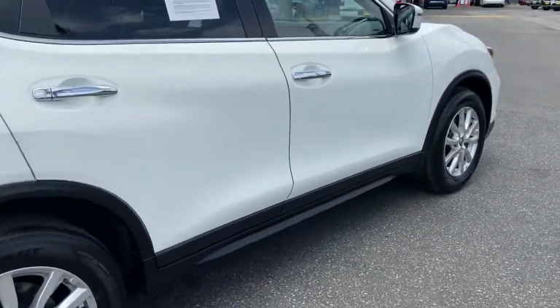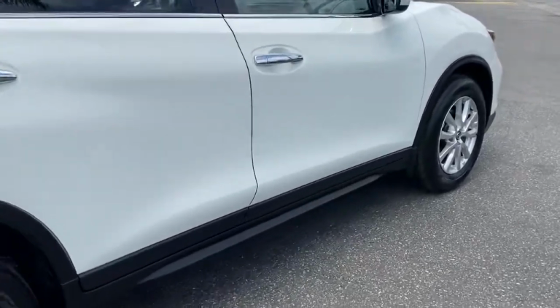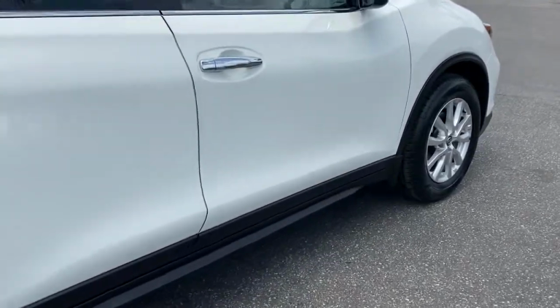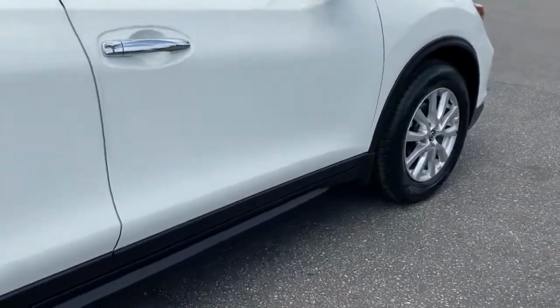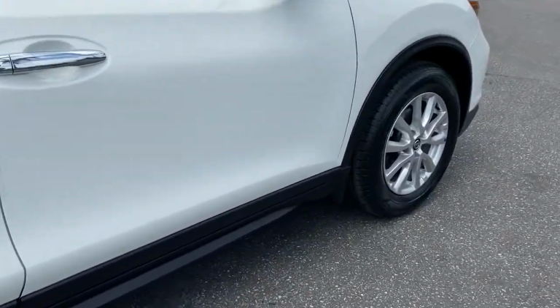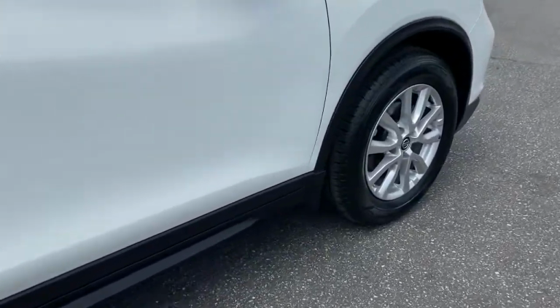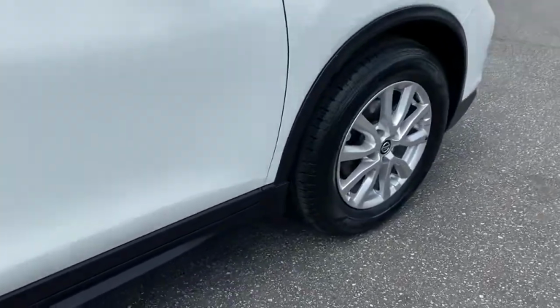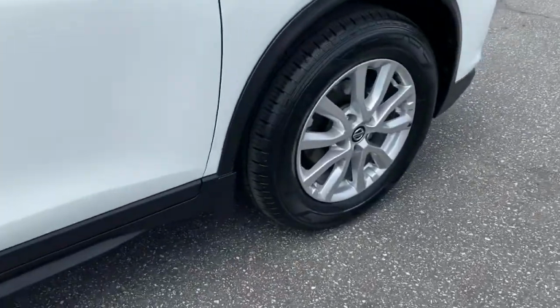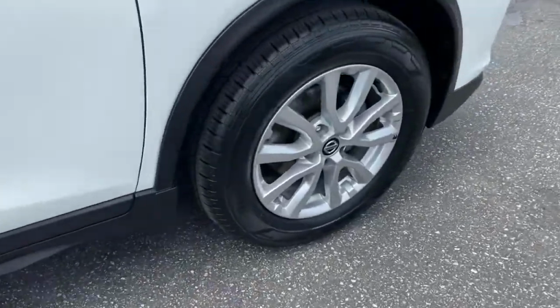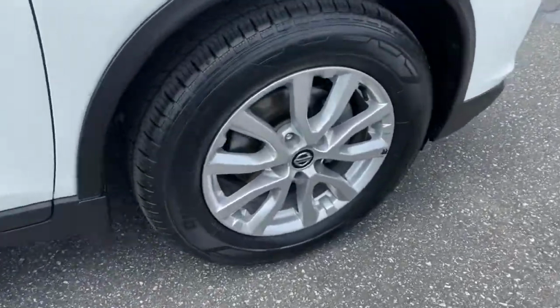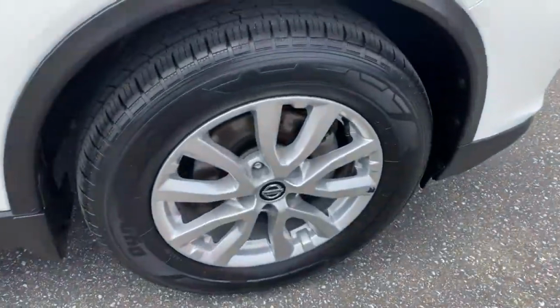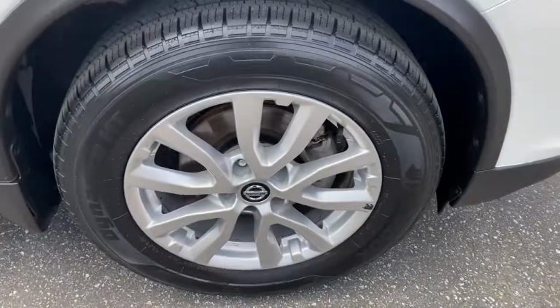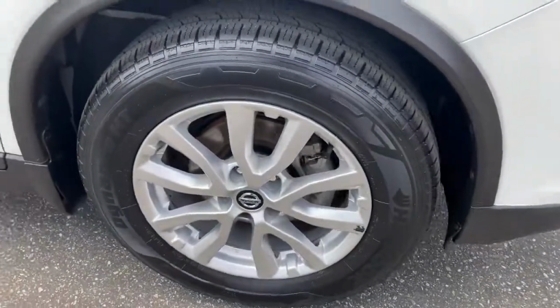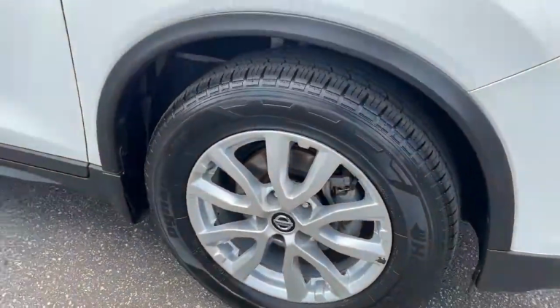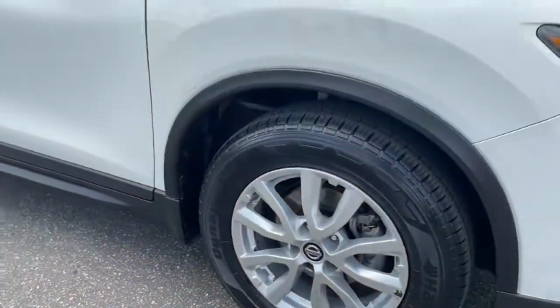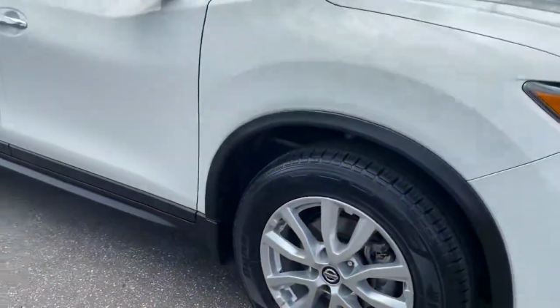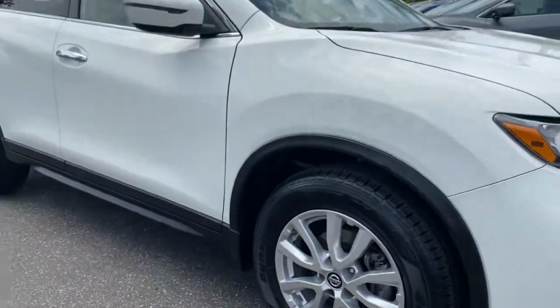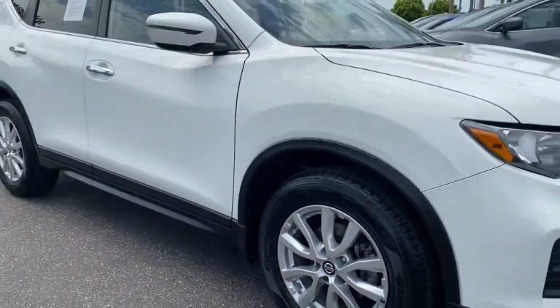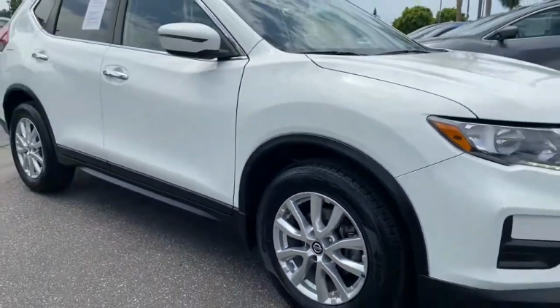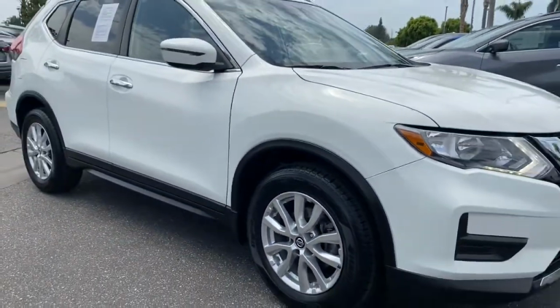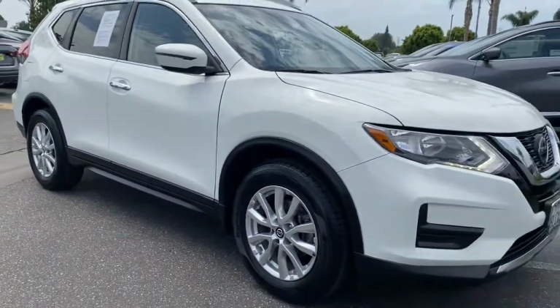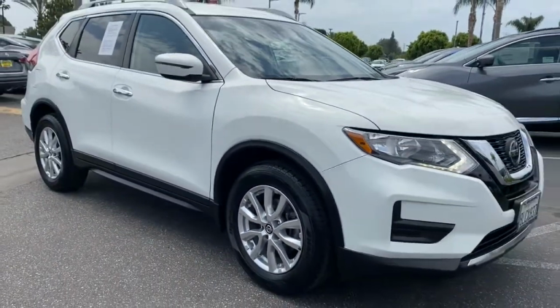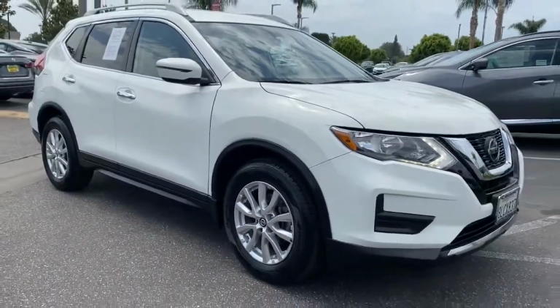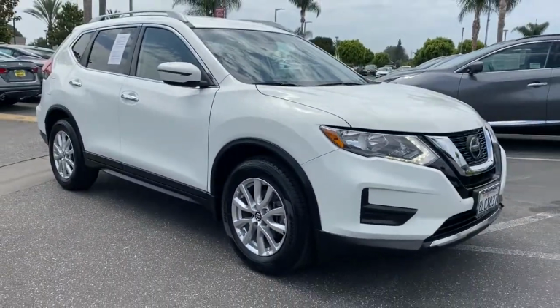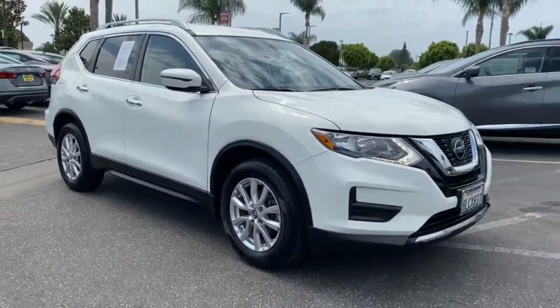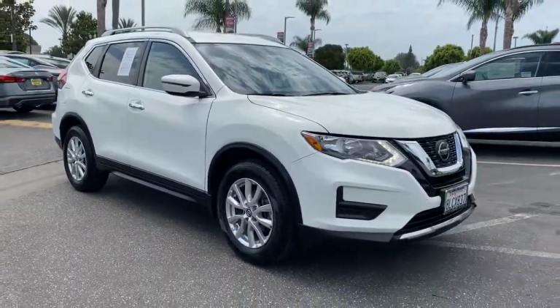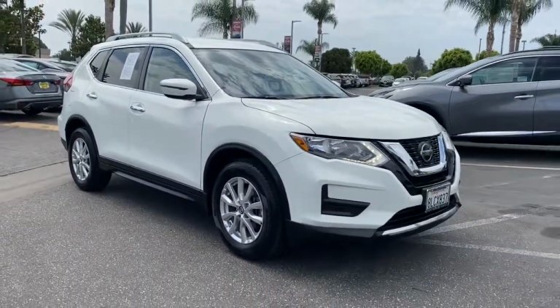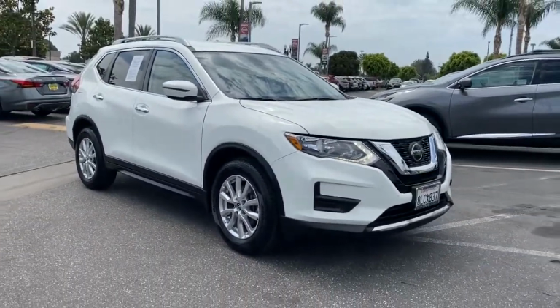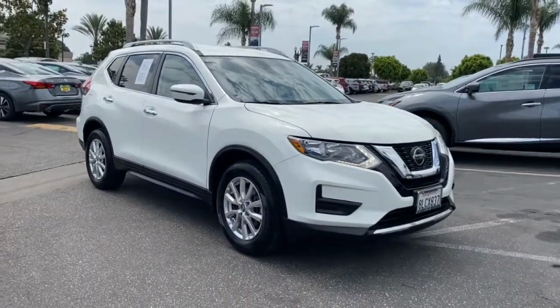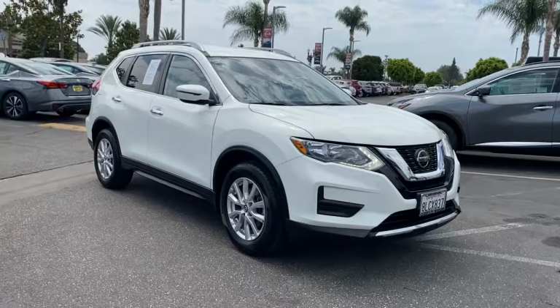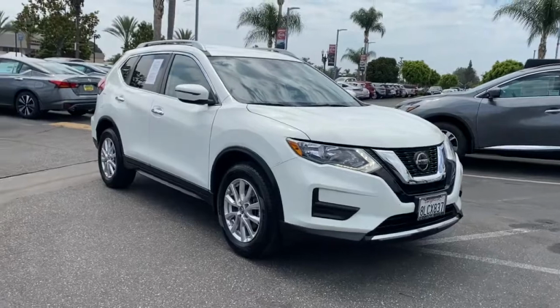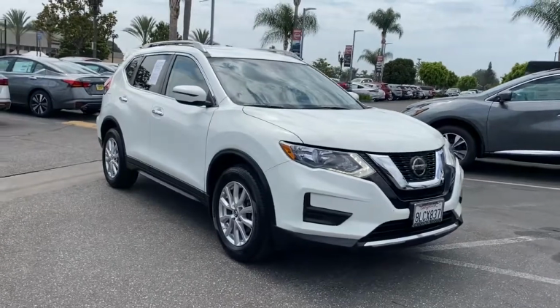Comfortable and capable, this sporty four-door hatchback brings confidence along on every journey. The following are some of this vehicle's highlighted options.